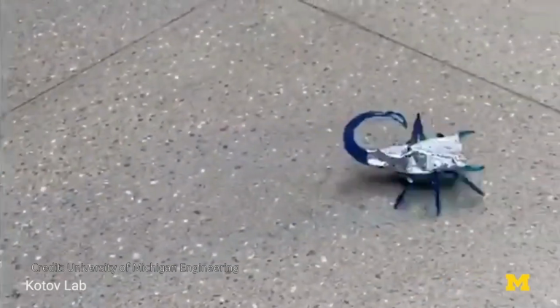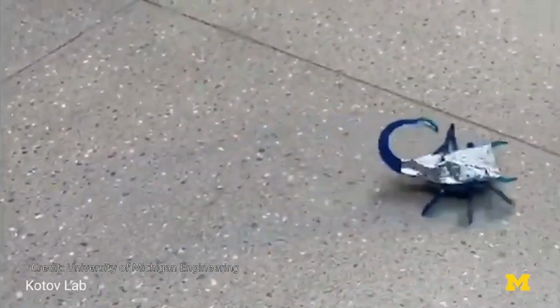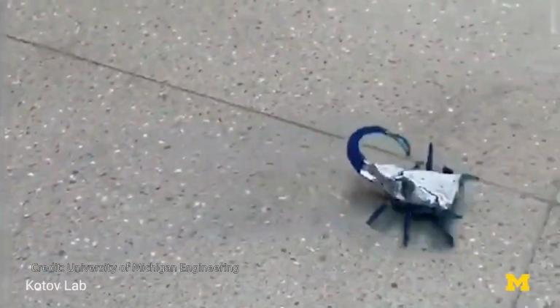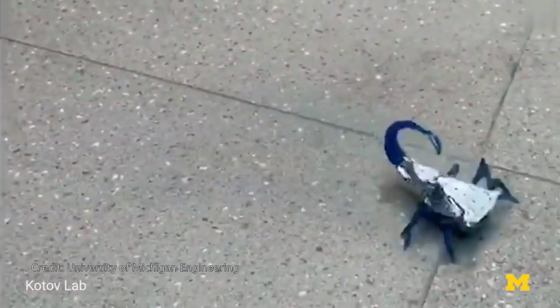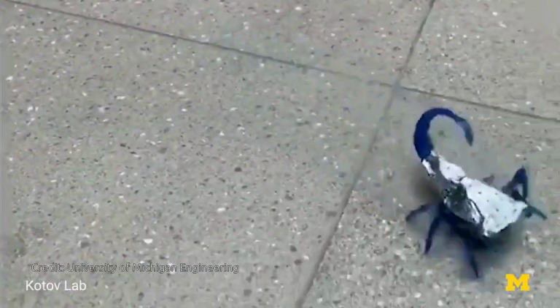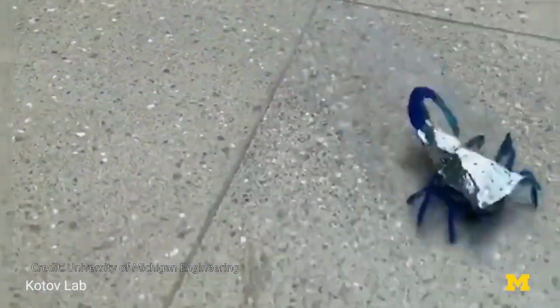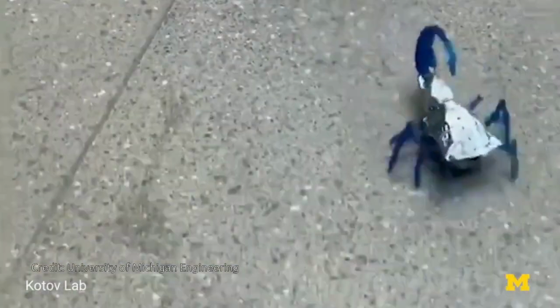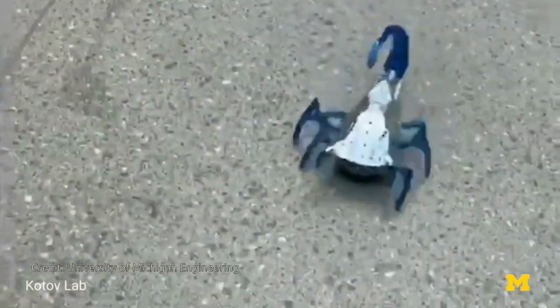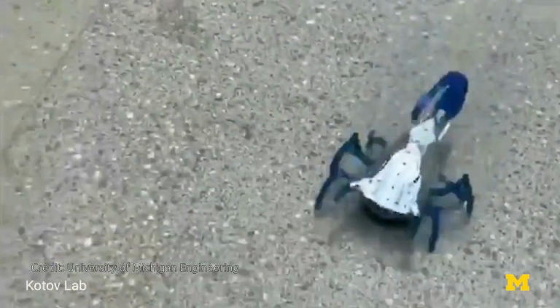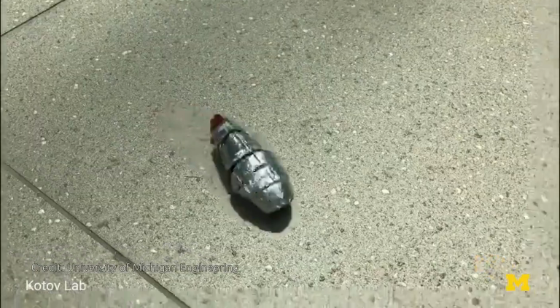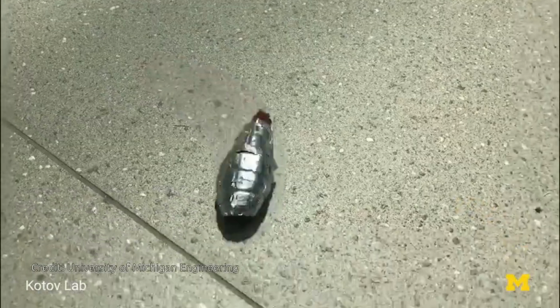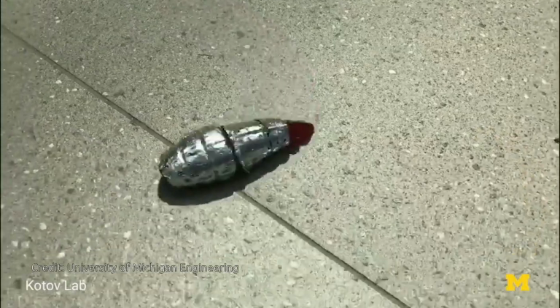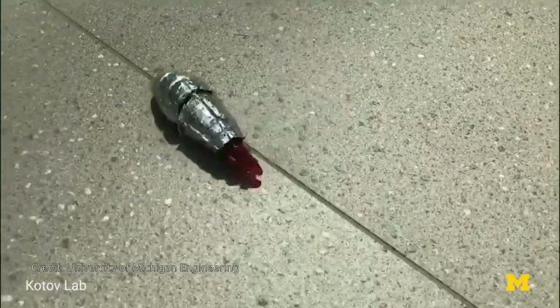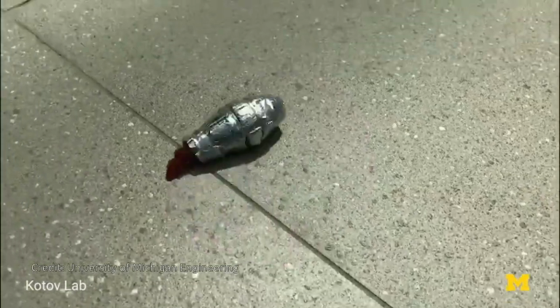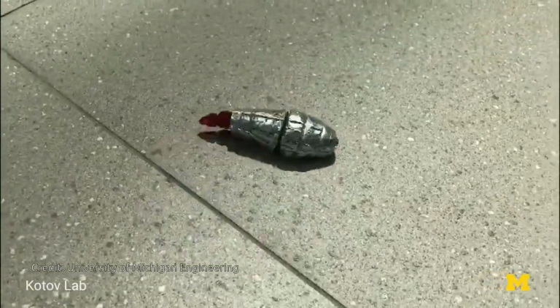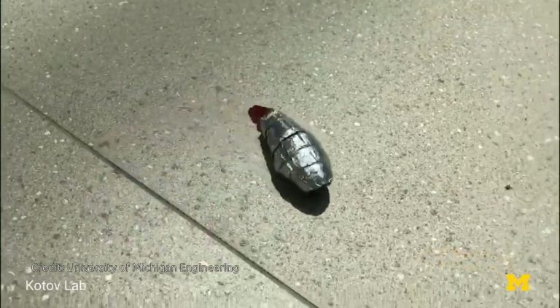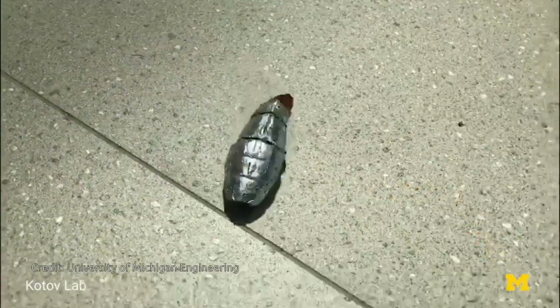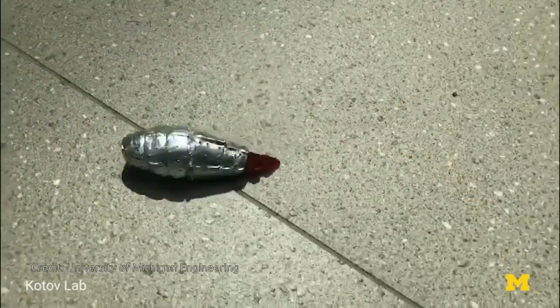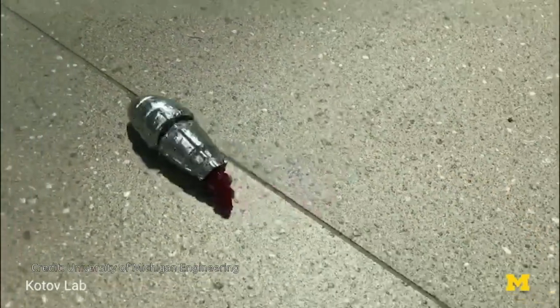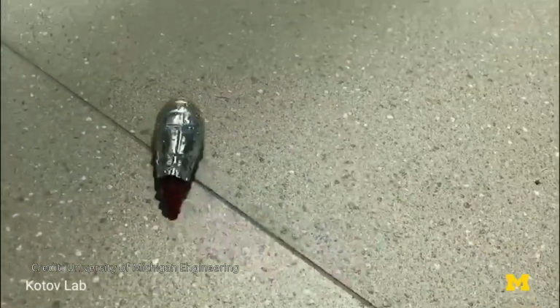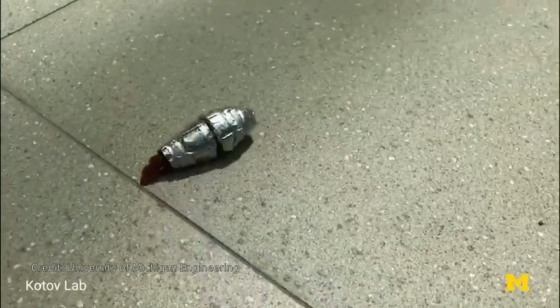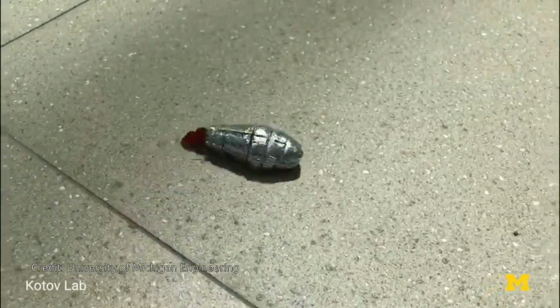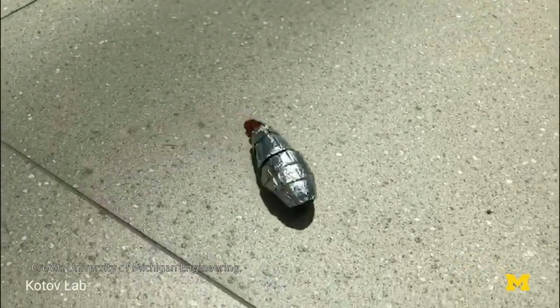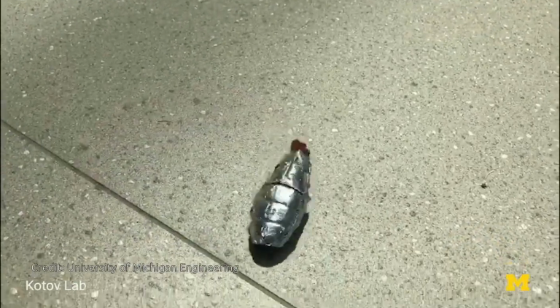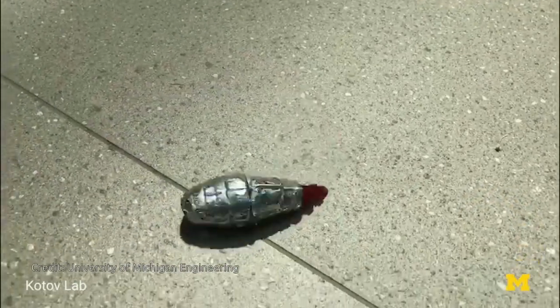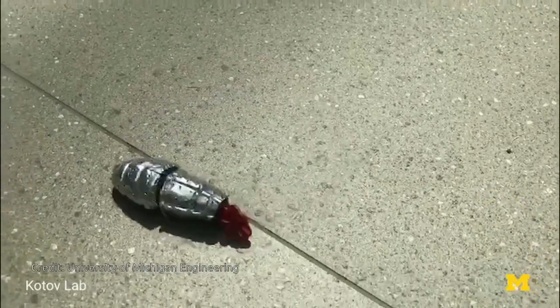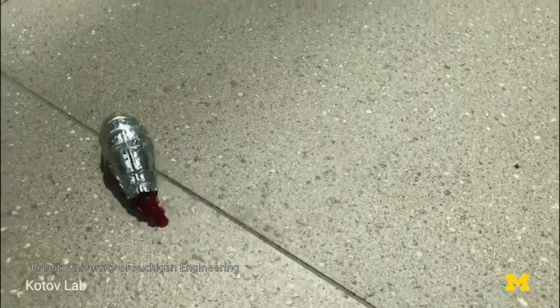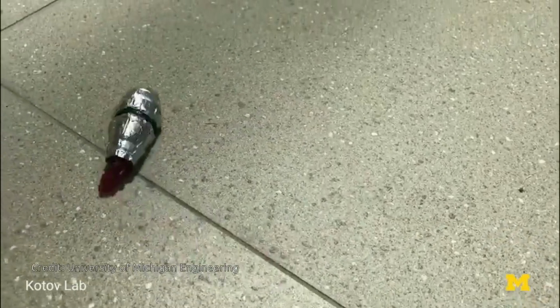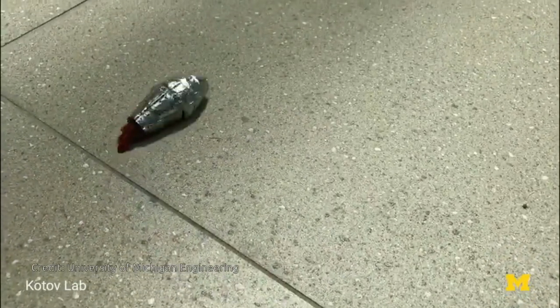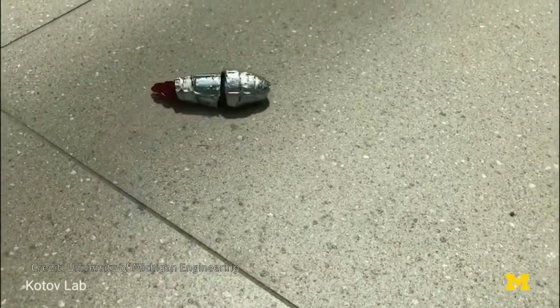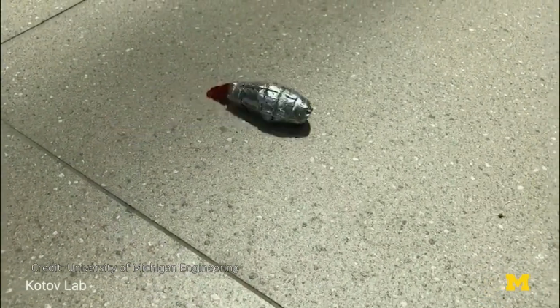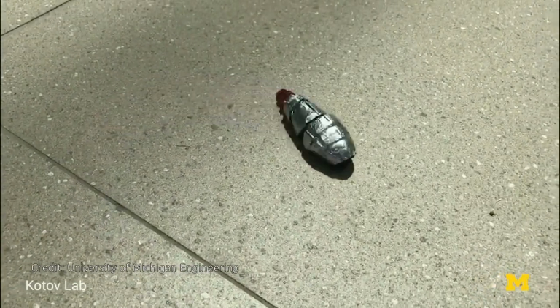Batteries that can do double duty — storing charge and protecting the robot's organs — replicate the multifunctionality of fat tissues serving to store energy in living creatures.